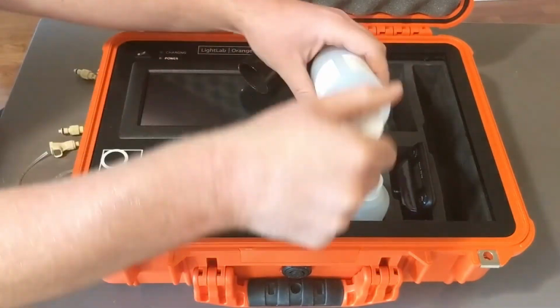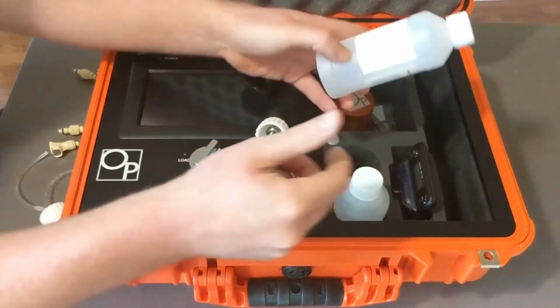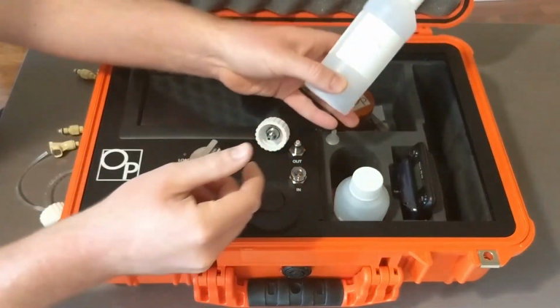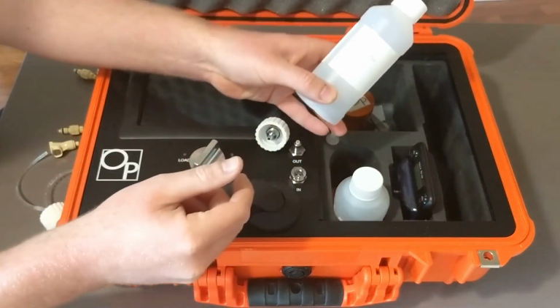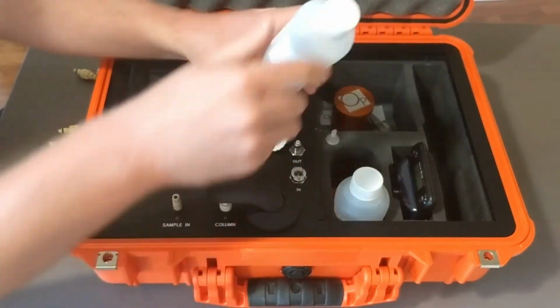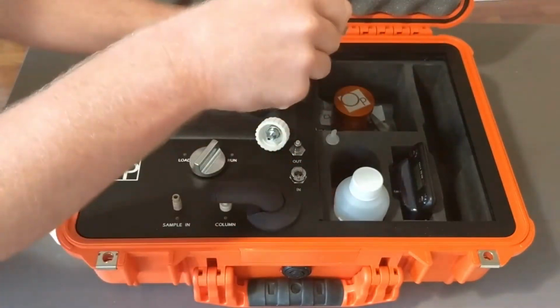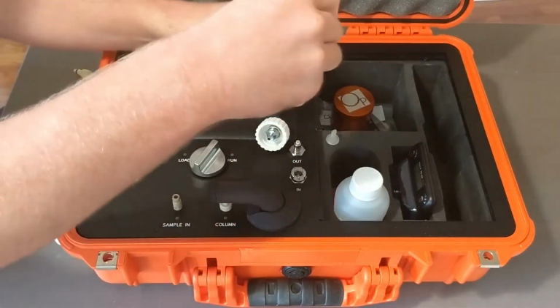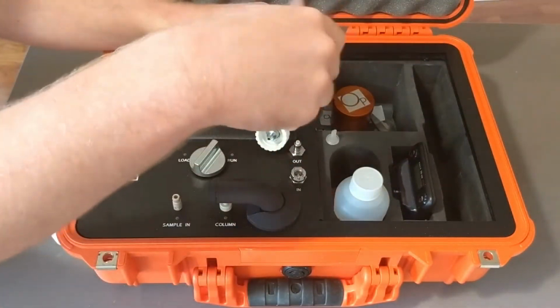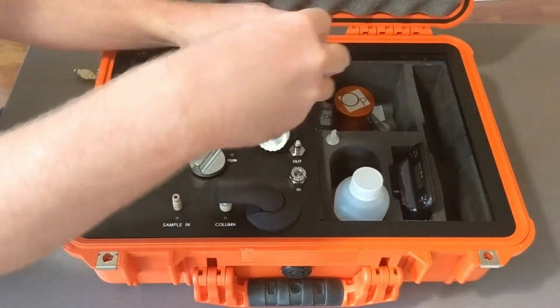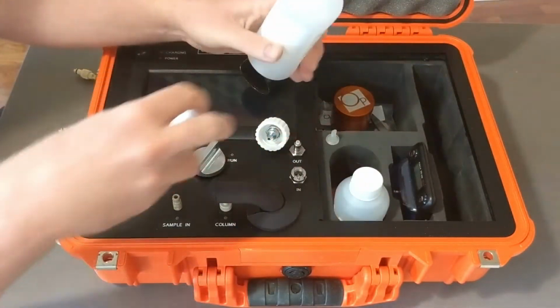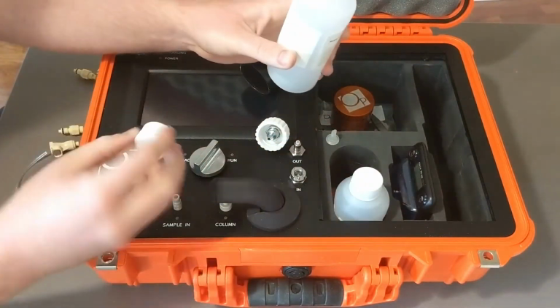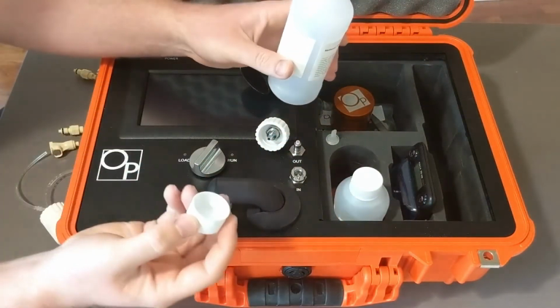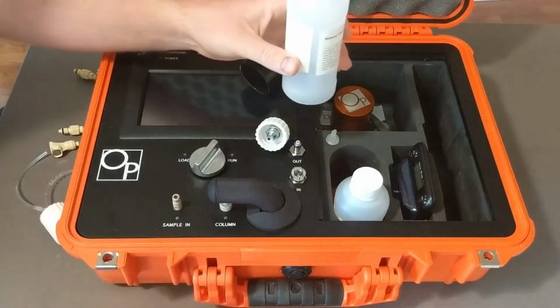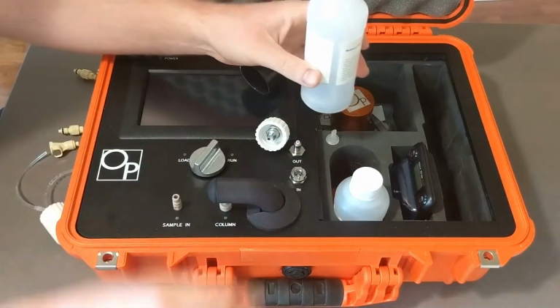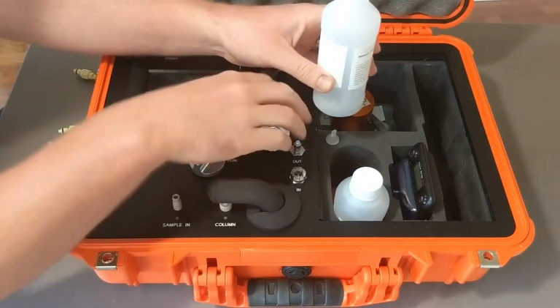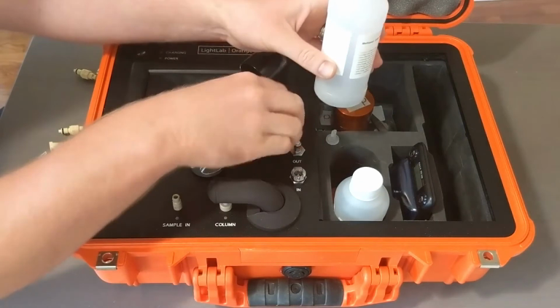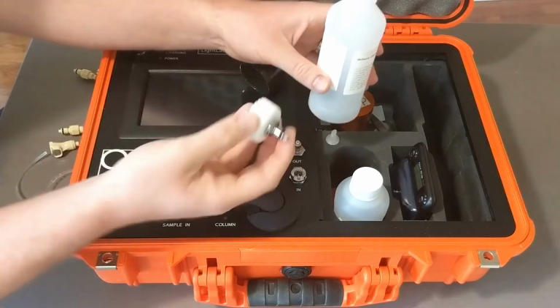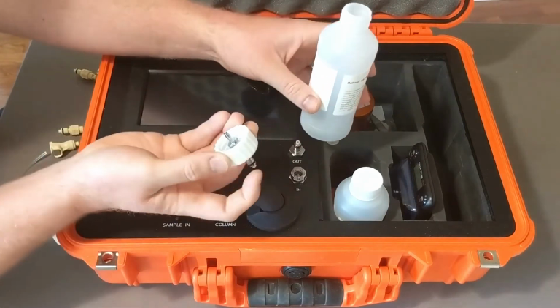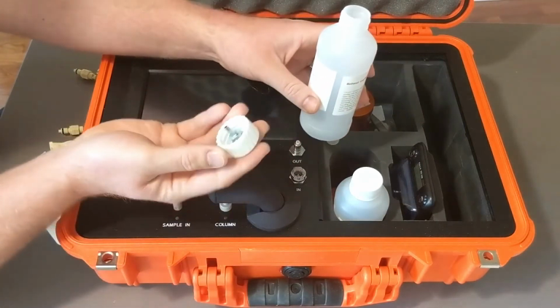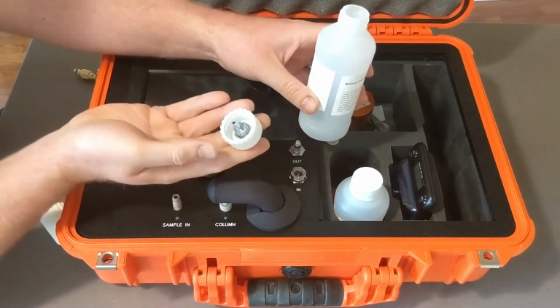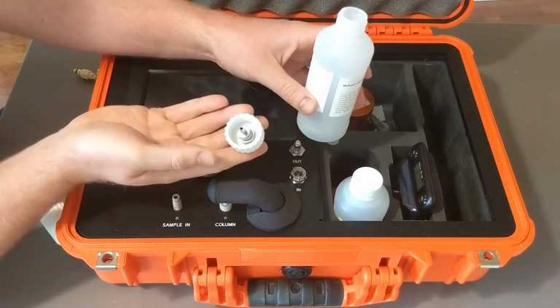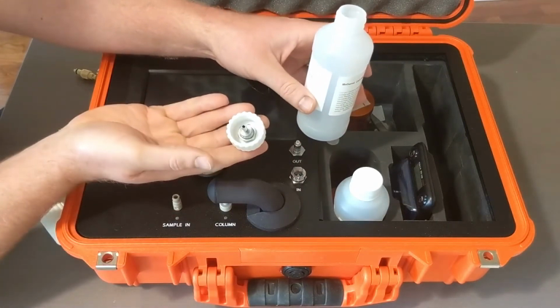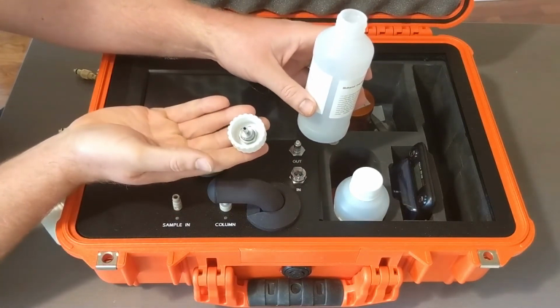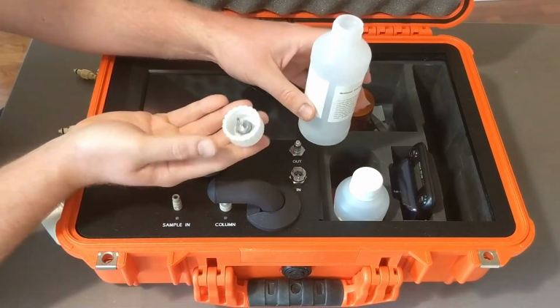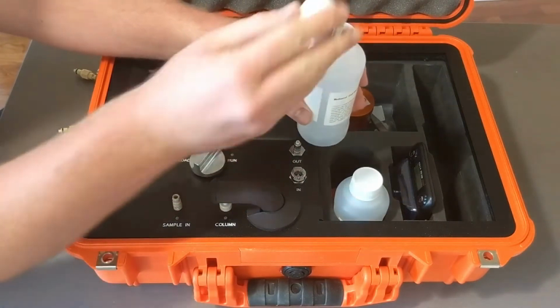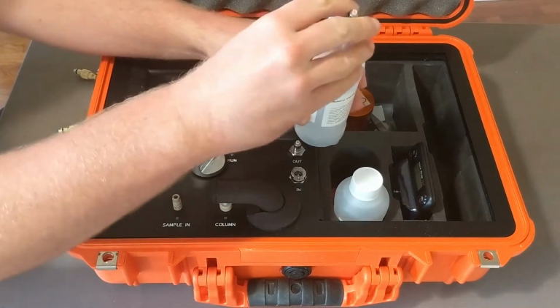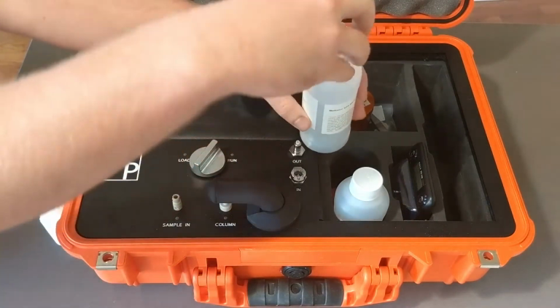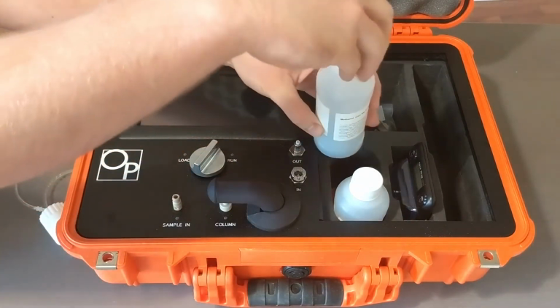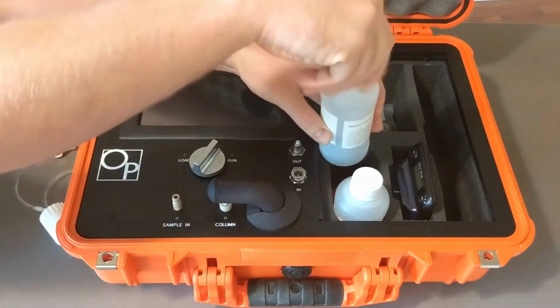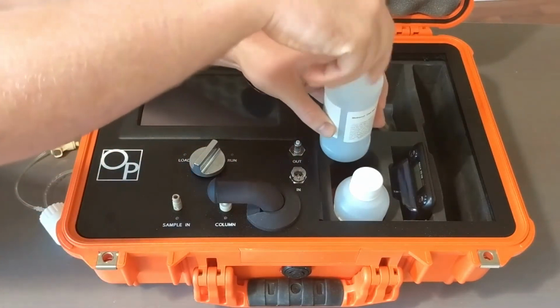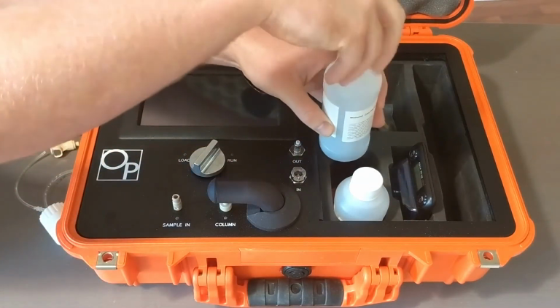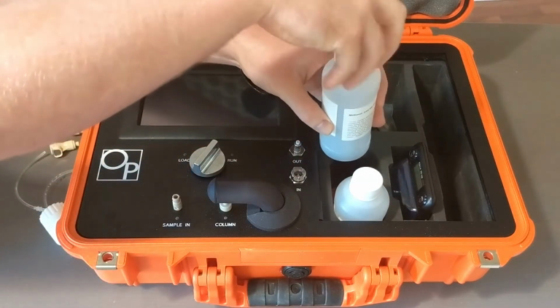Take your waste bottle, take the cap off, and put the cap that does not have any lines on the waste bottle.